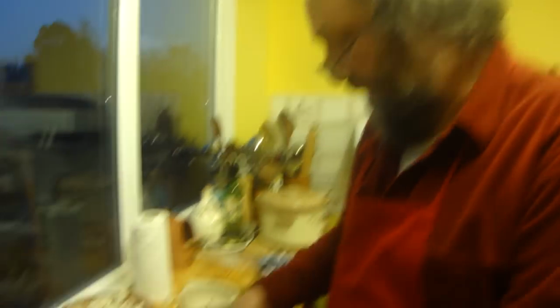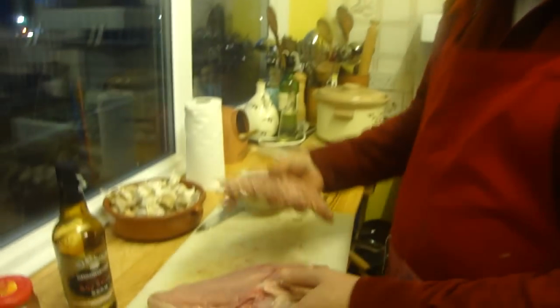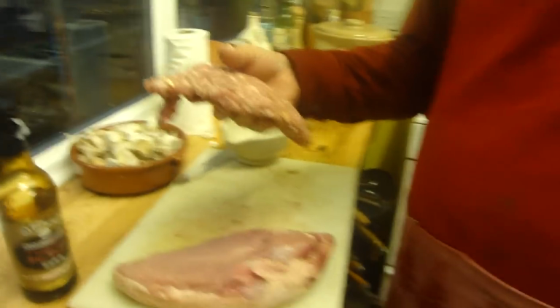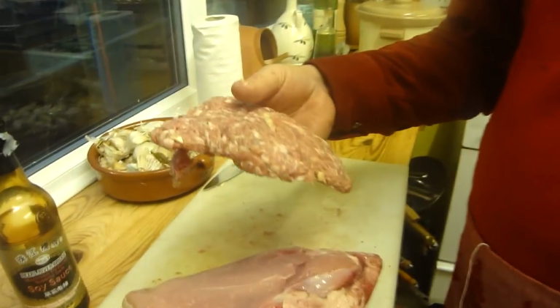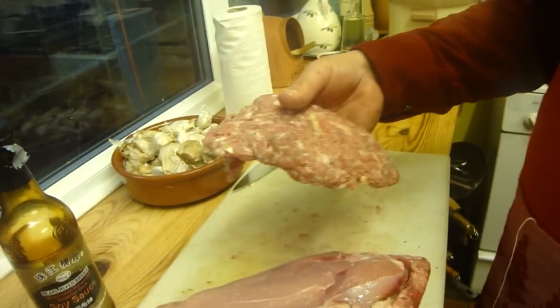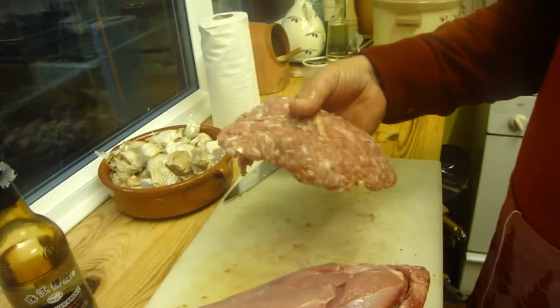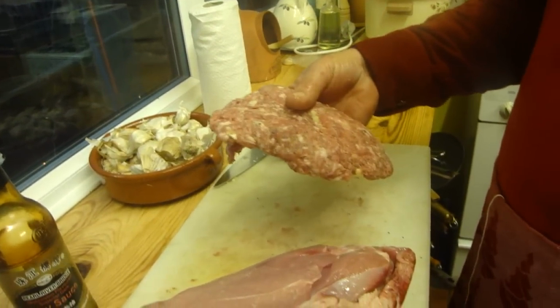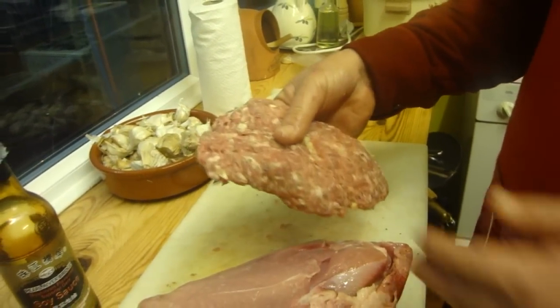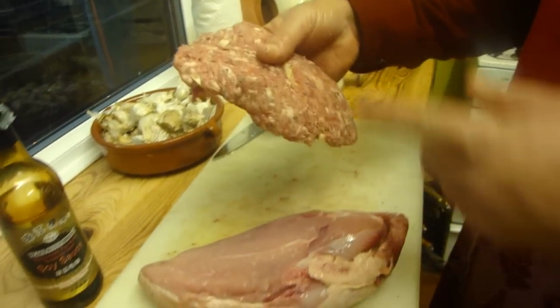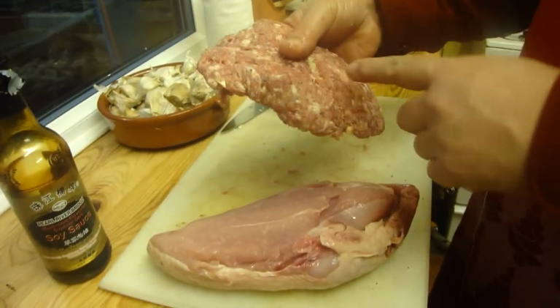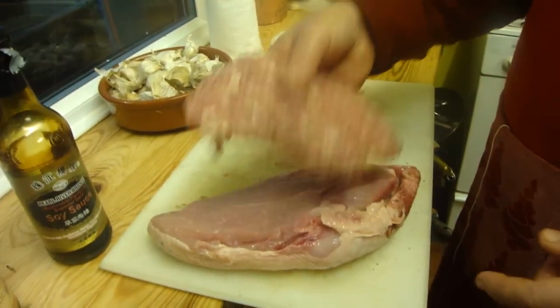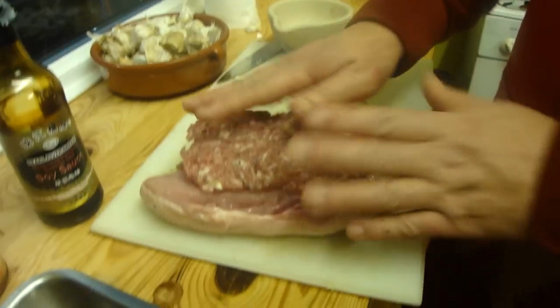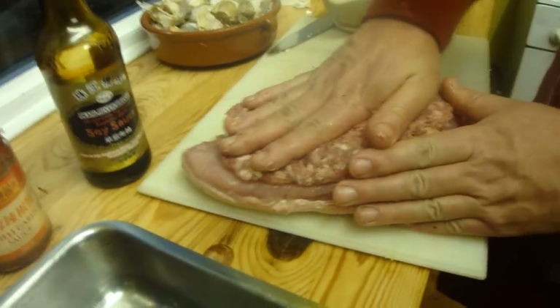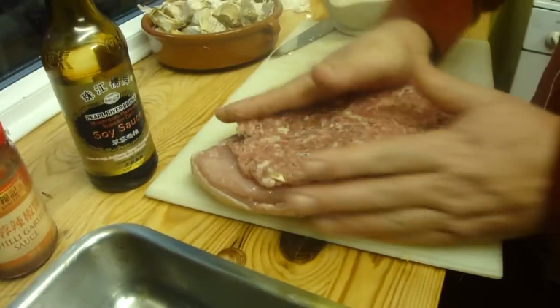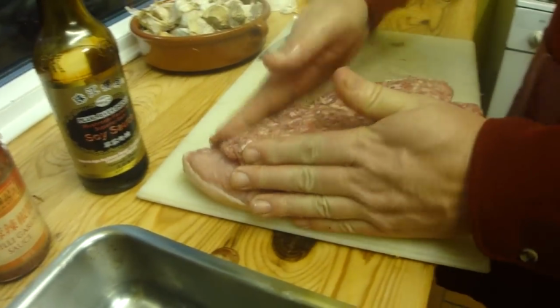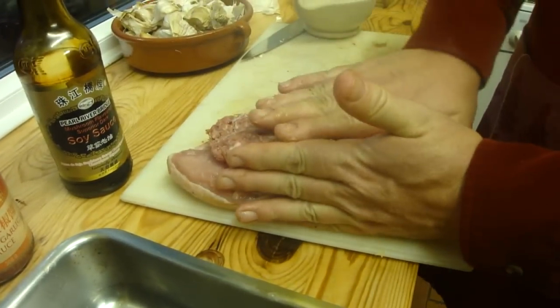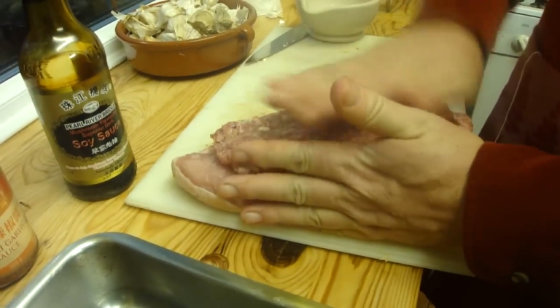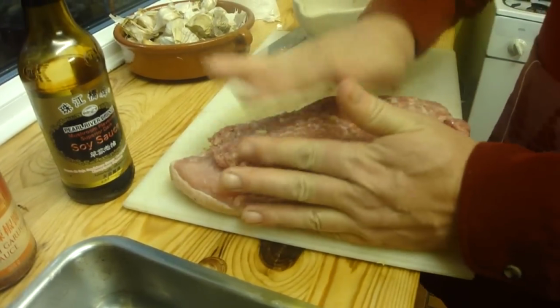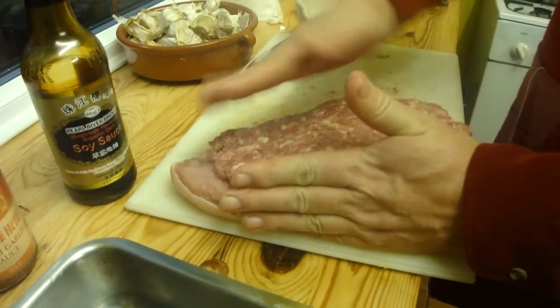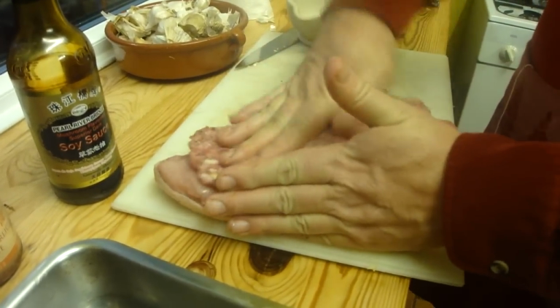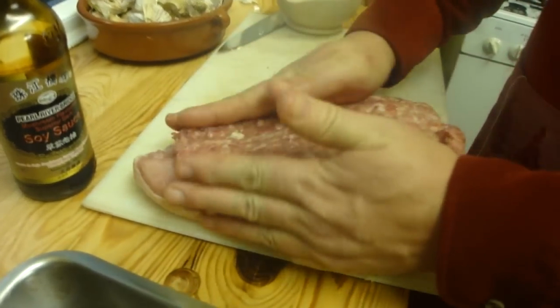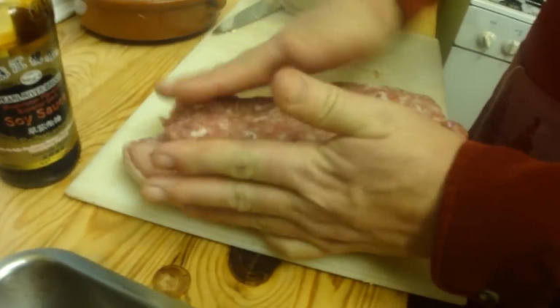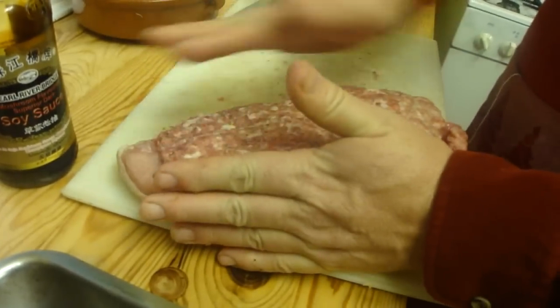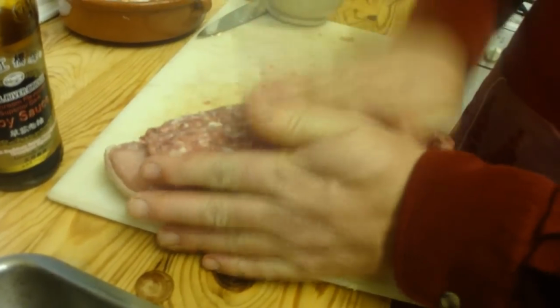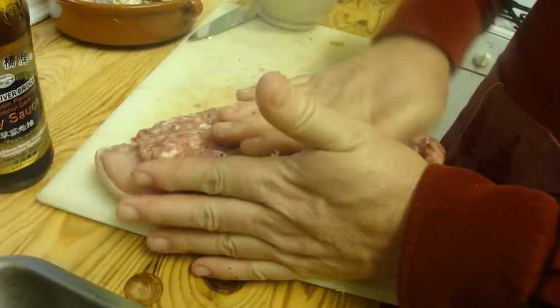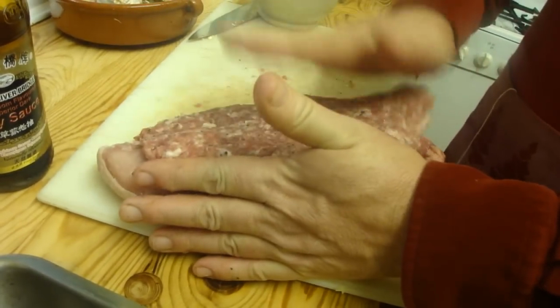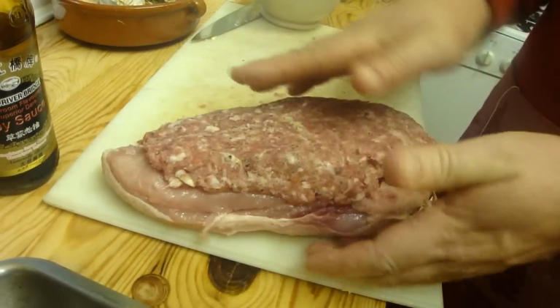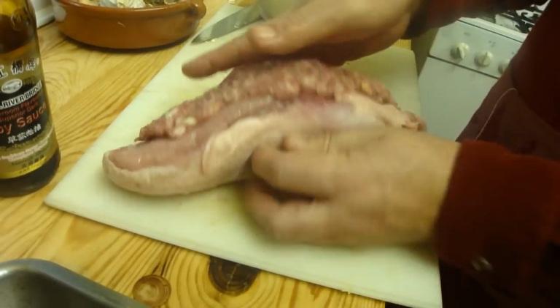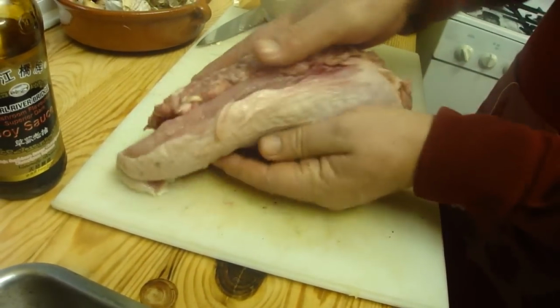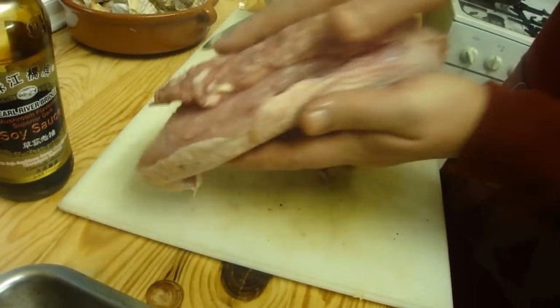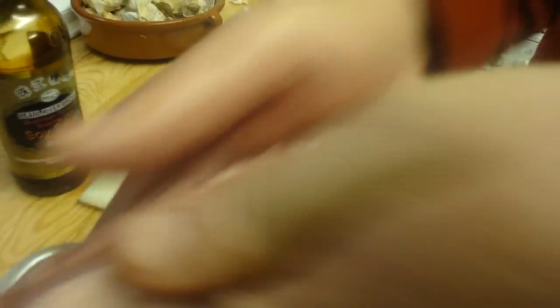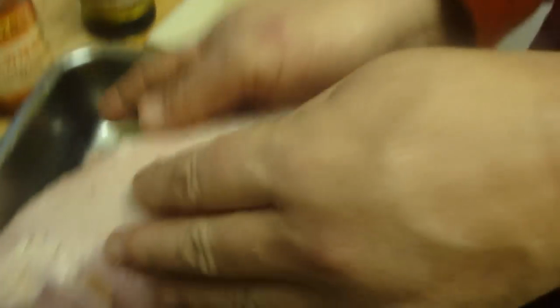I've got some sausage meat here — the last leftover Christmas sausage meat. I've mixed this up with a bit of sausage meat, ground some black pepper, salt, and a bit of garlic in there. This is going in here.